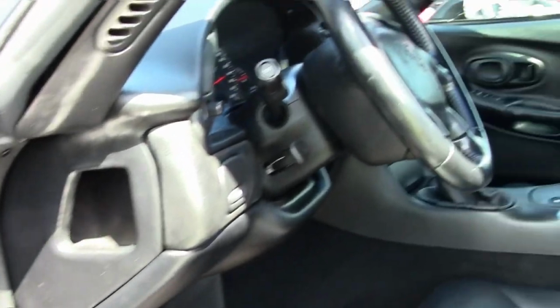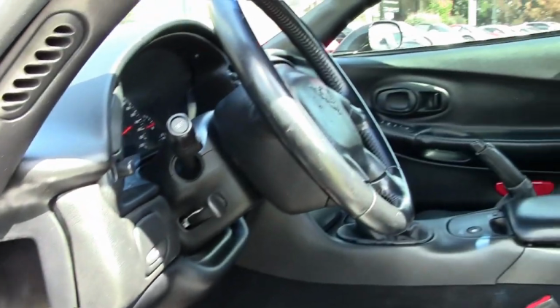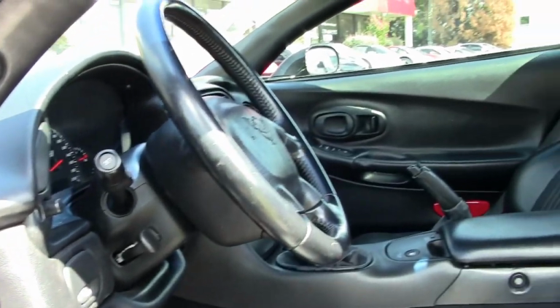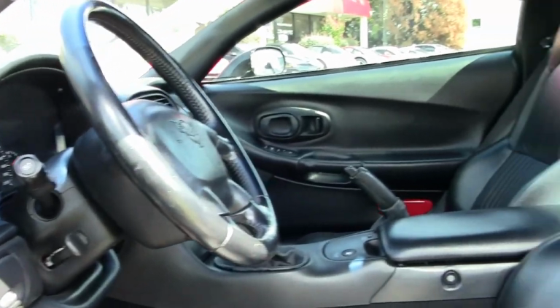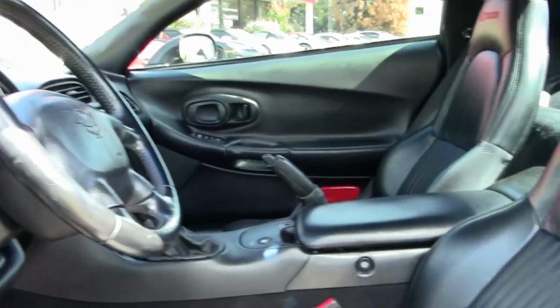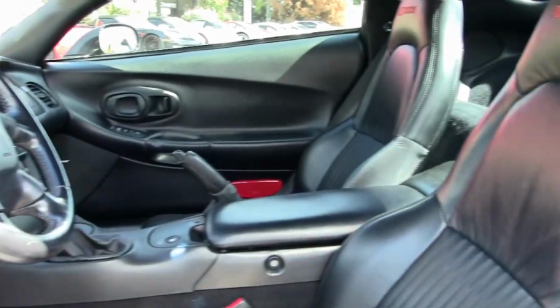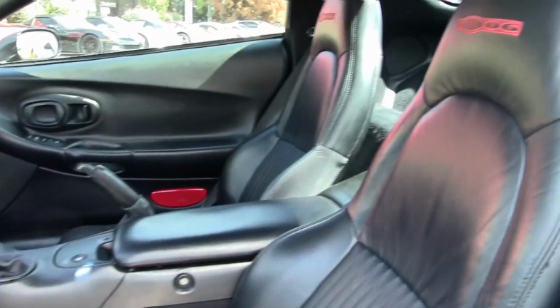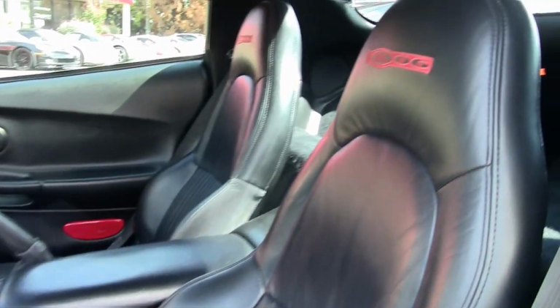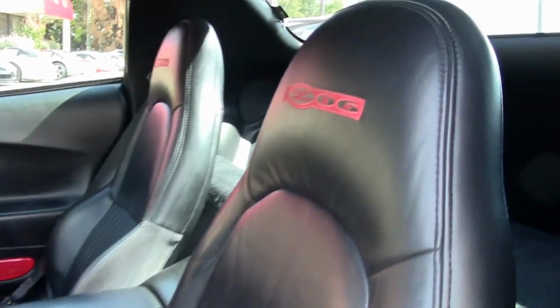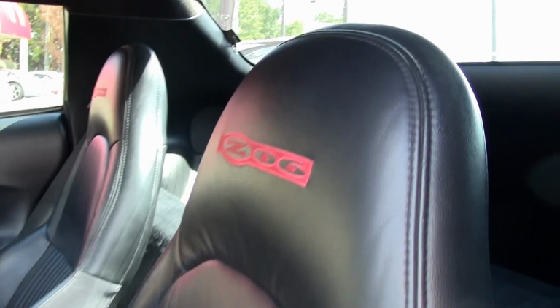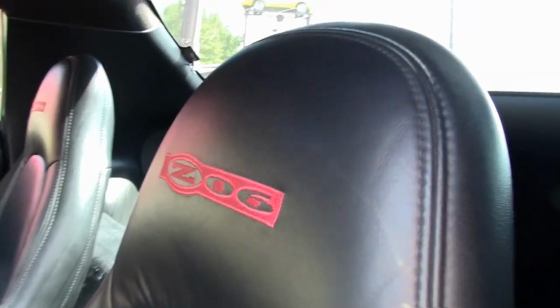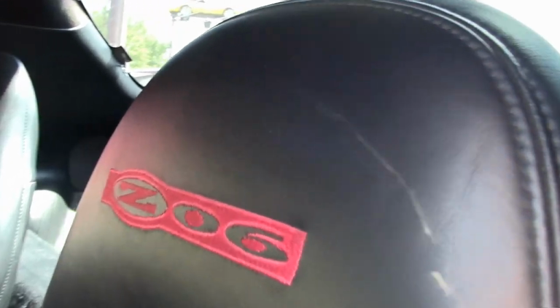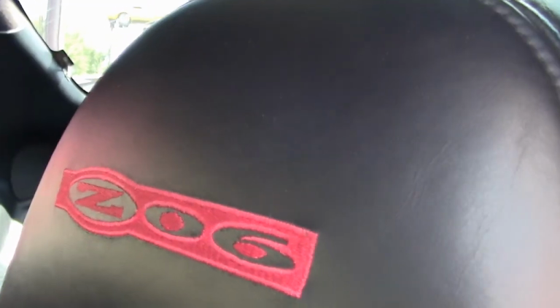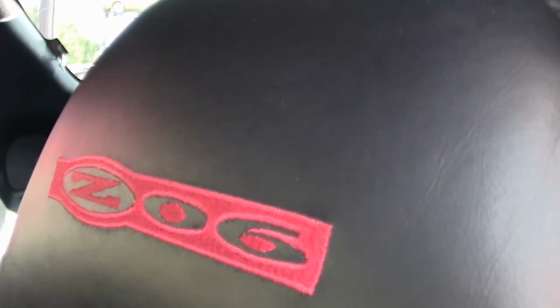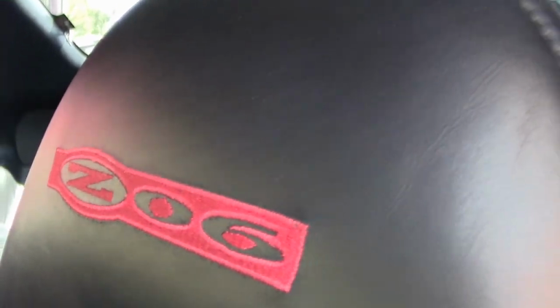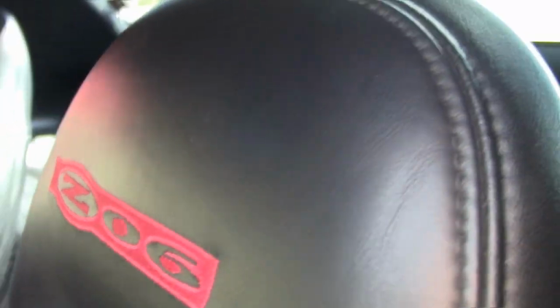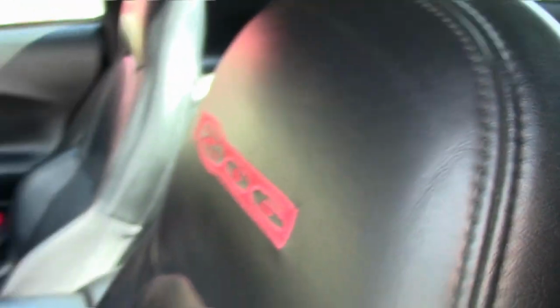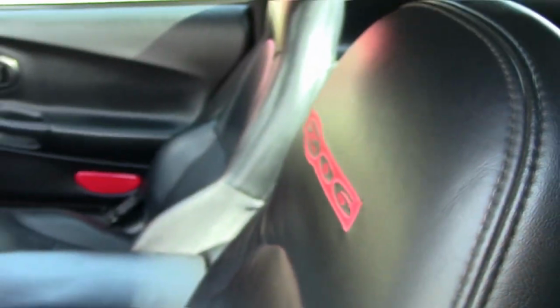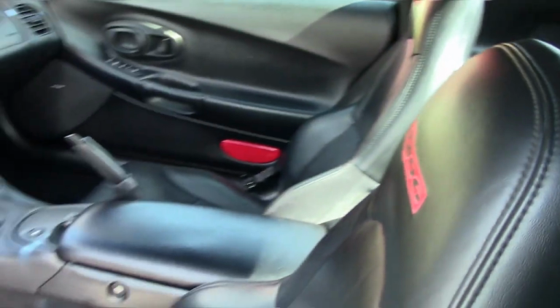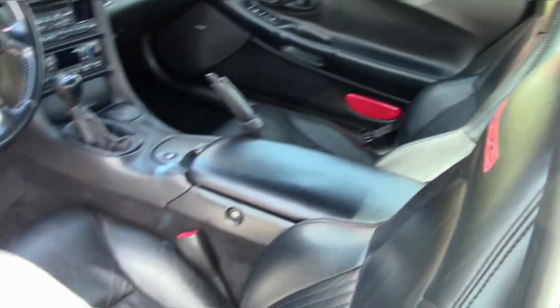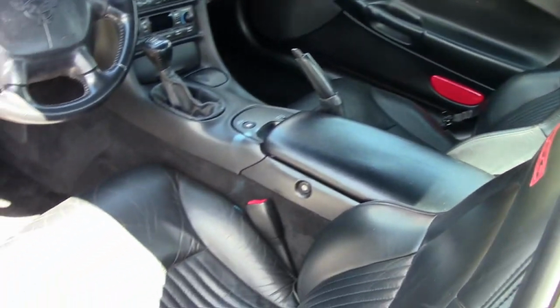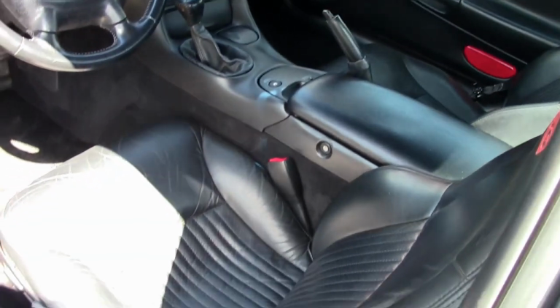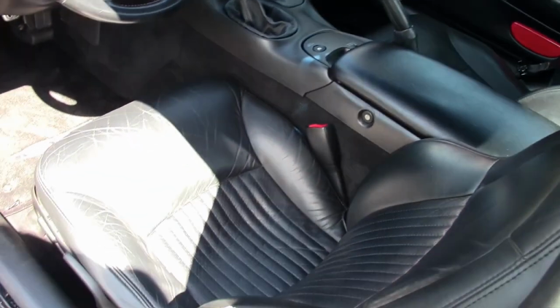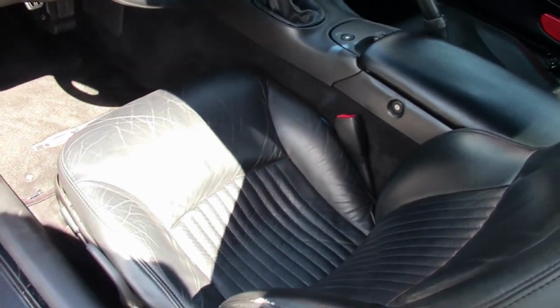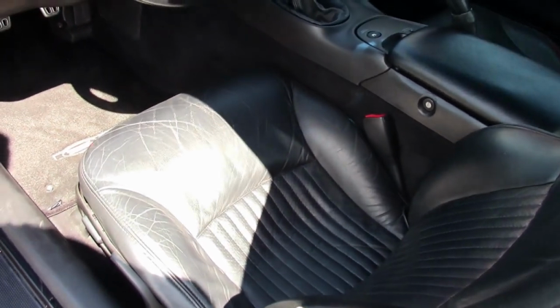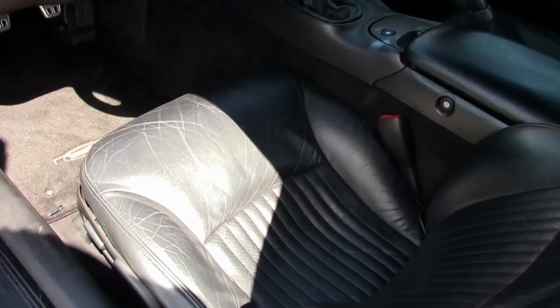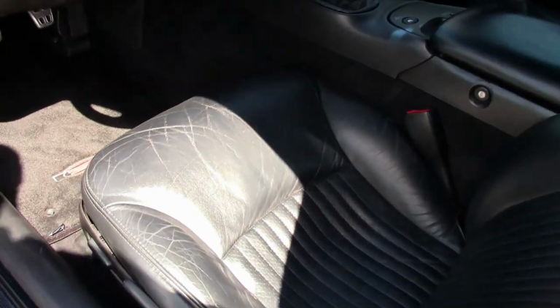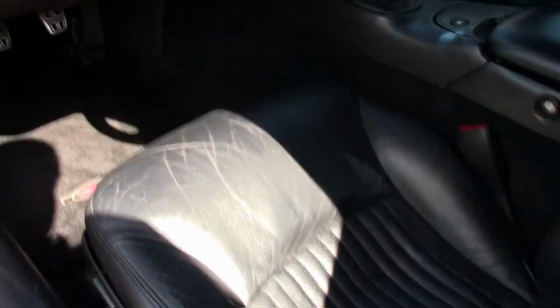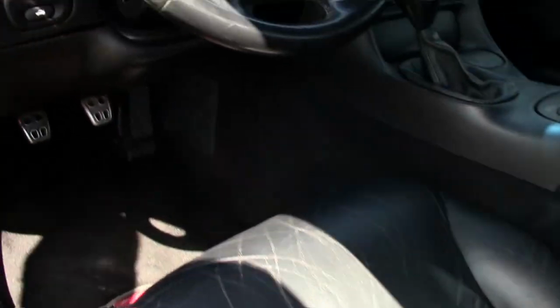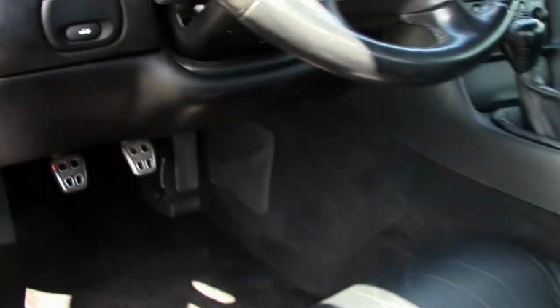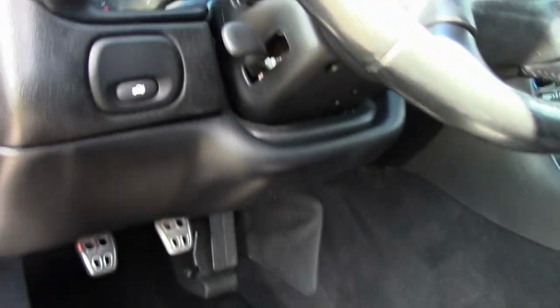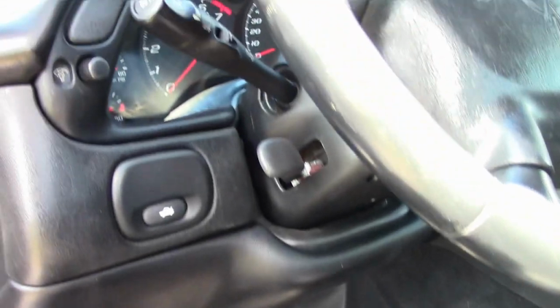You'll find the interior and the door panels look very, very good. Other additions to this car include drilled and slotted brake rotors, window tint, short antenna, and a polished exhaust filler plate with the Z06 logo.